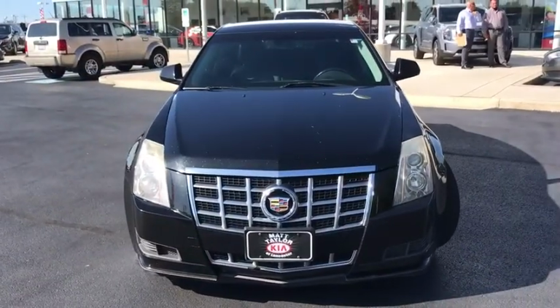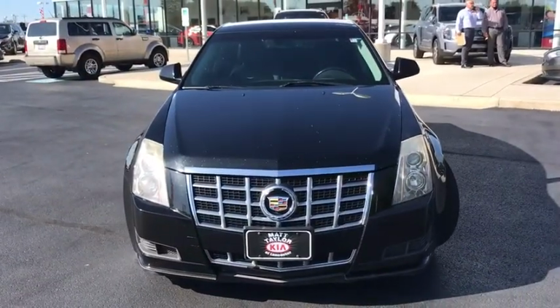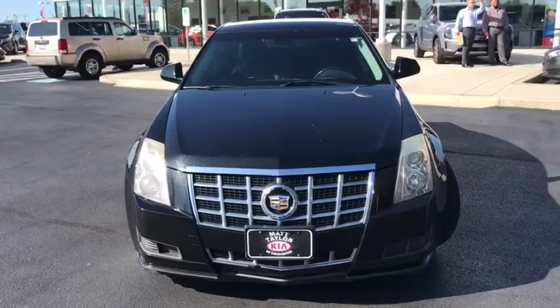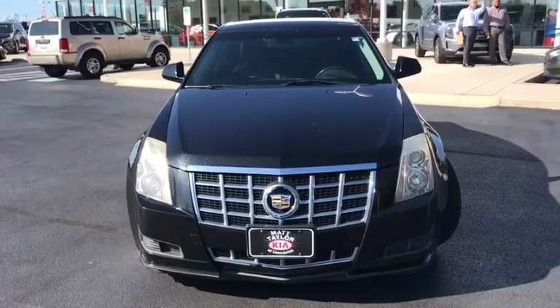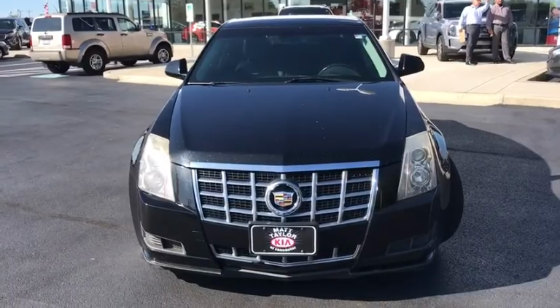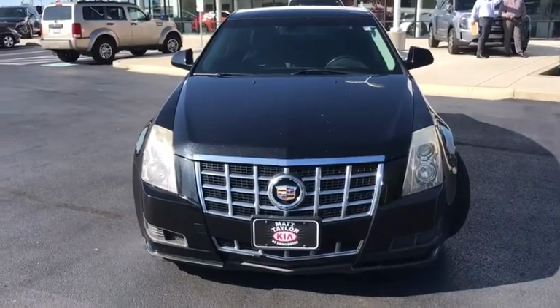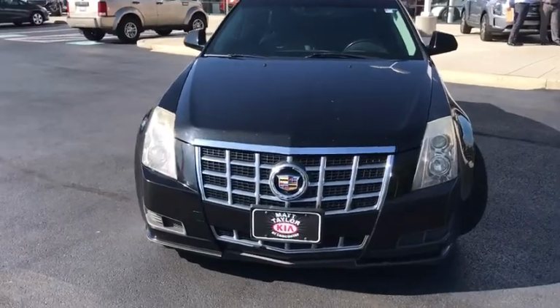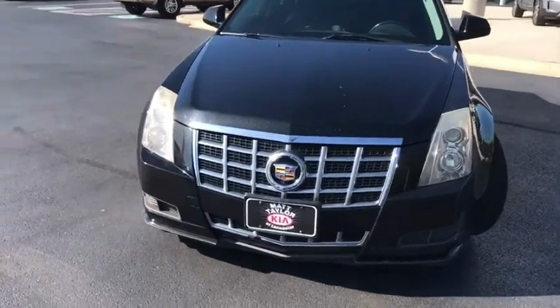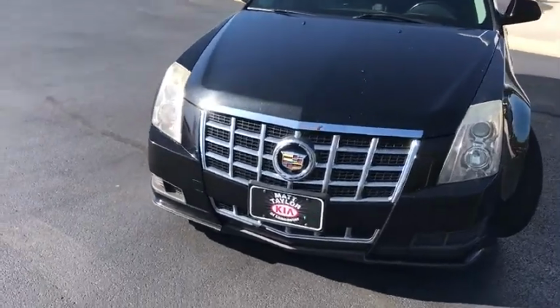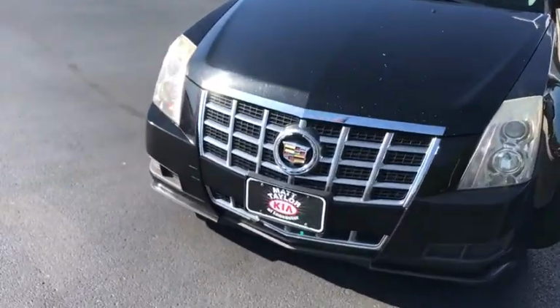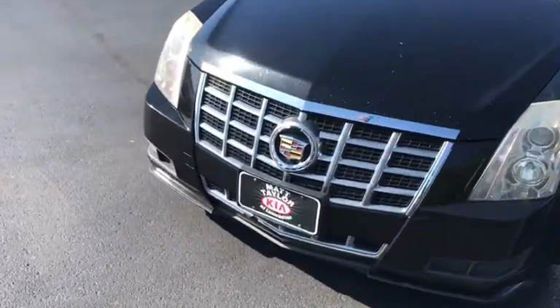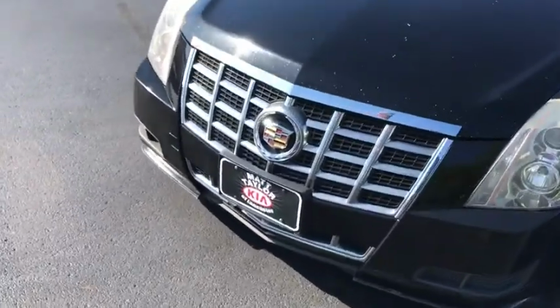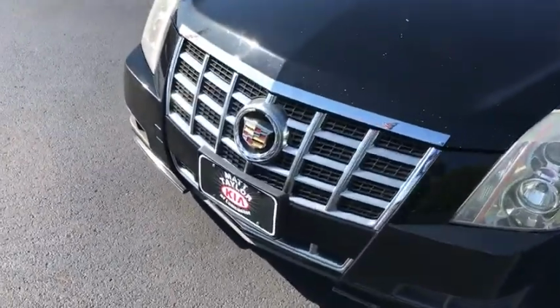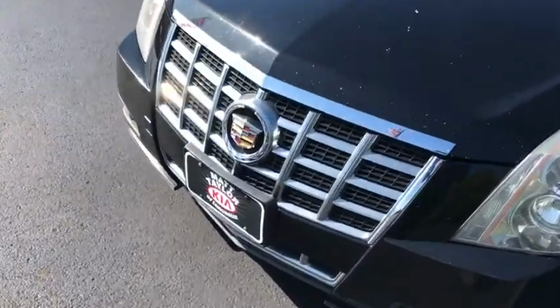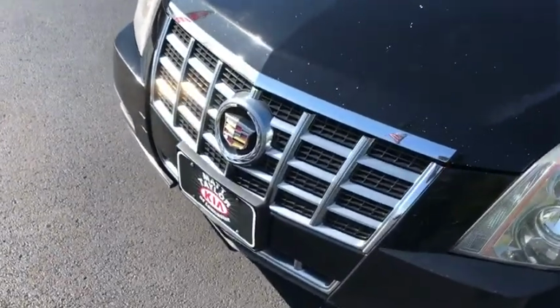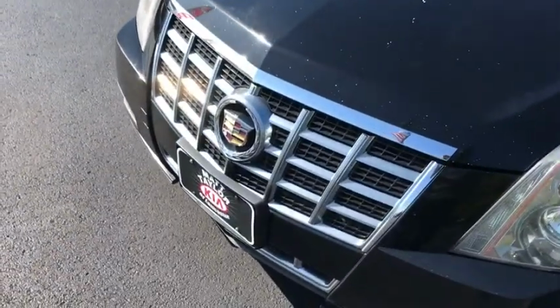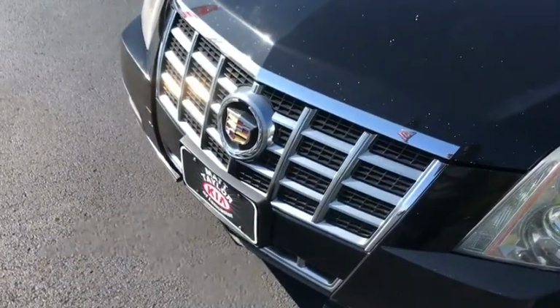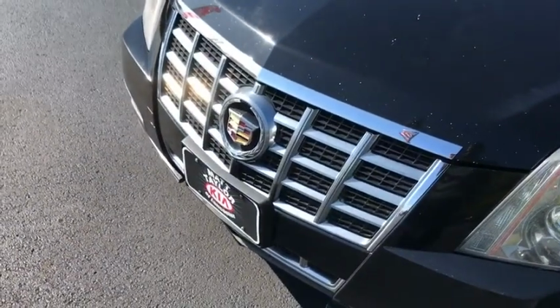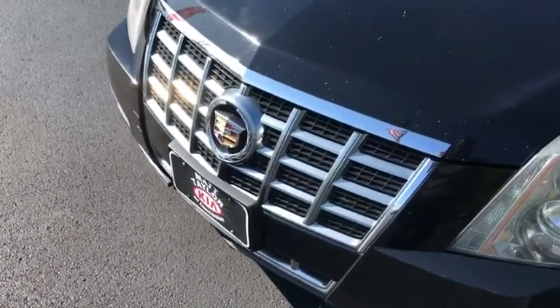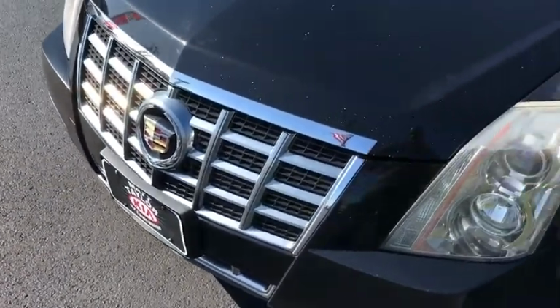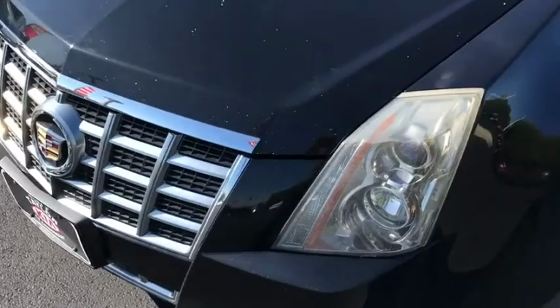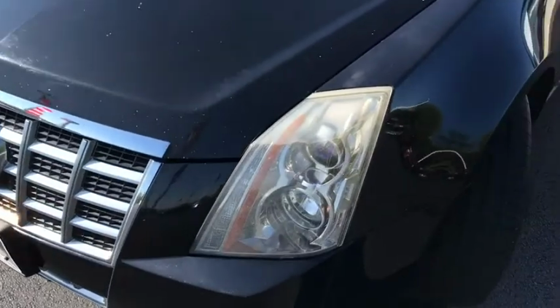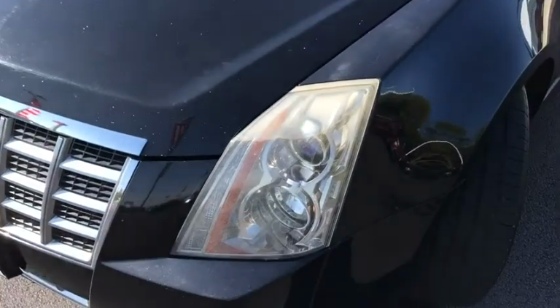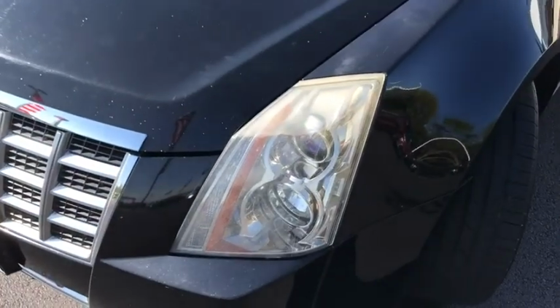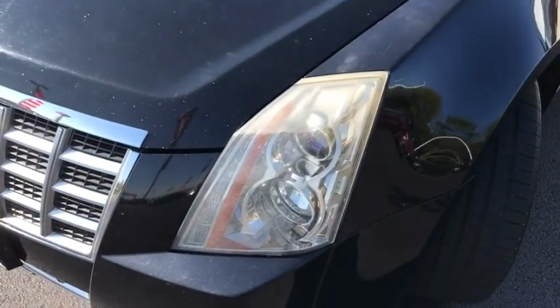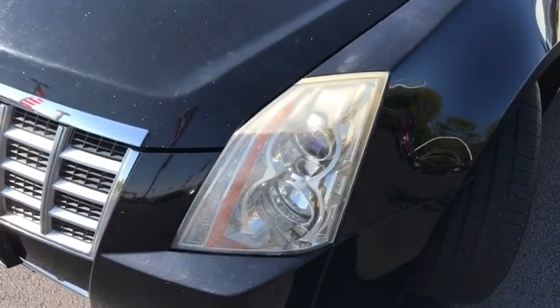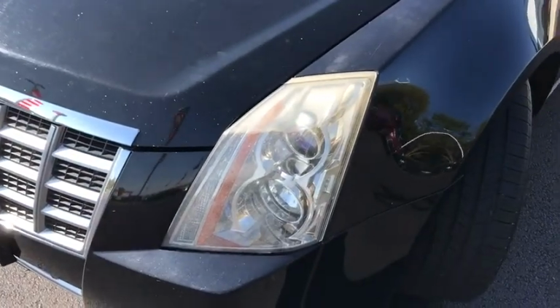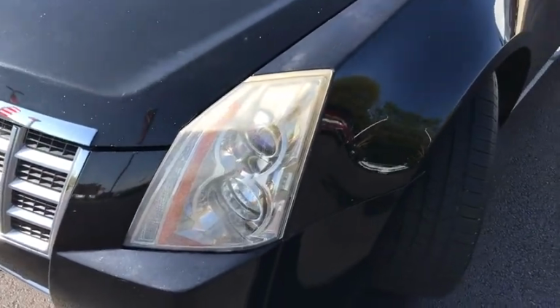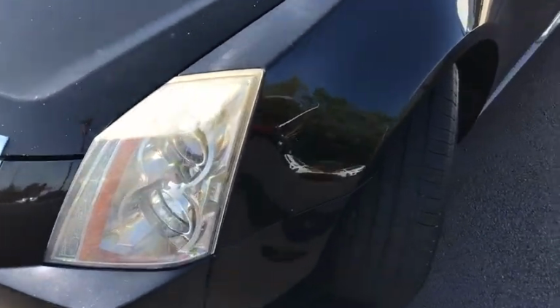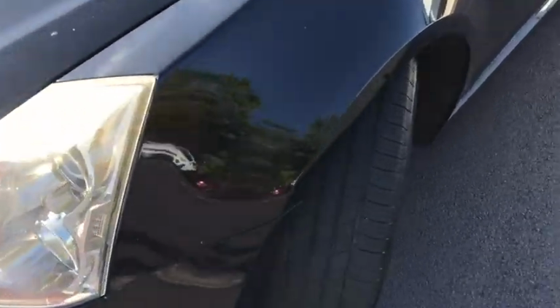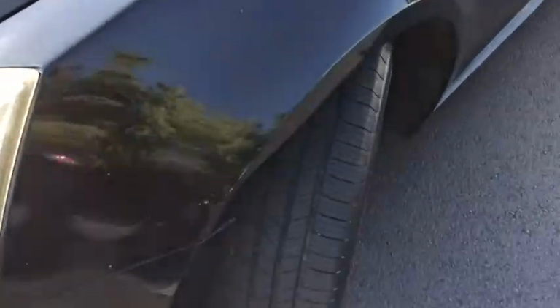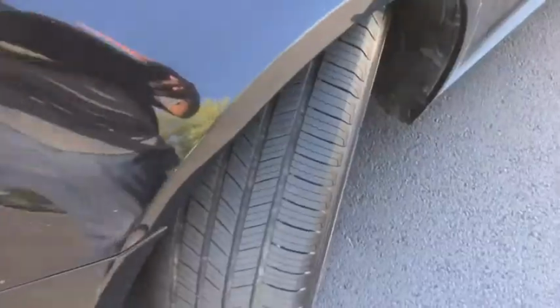Trip computer, heated front seat, power windows, CD player. Searching for a dependable vehicle that looks great, too? You found it, so stop in today.